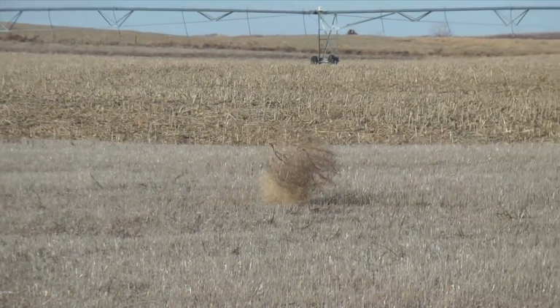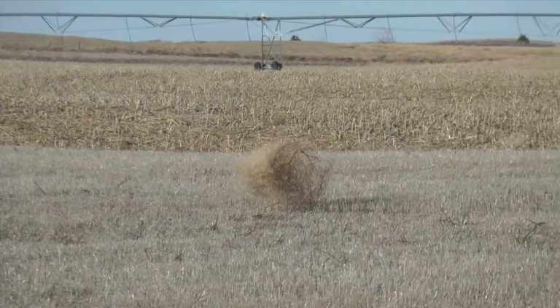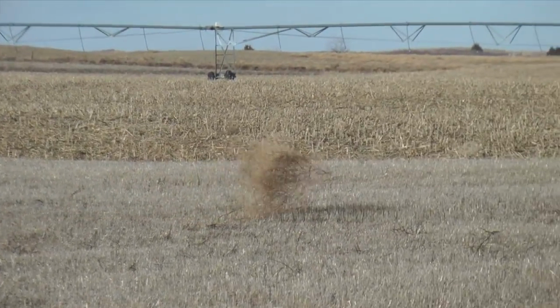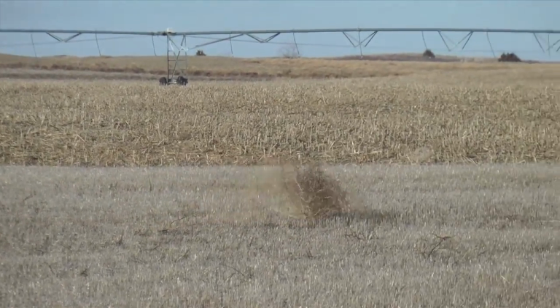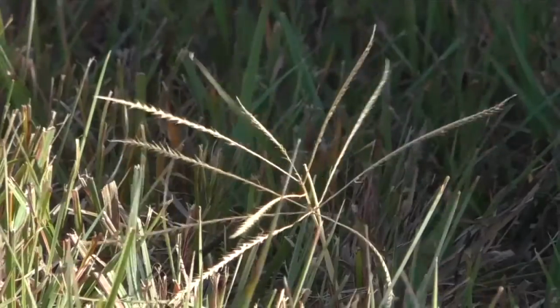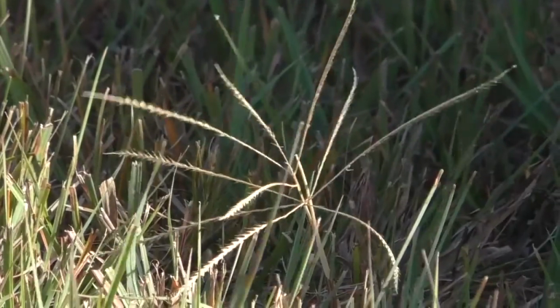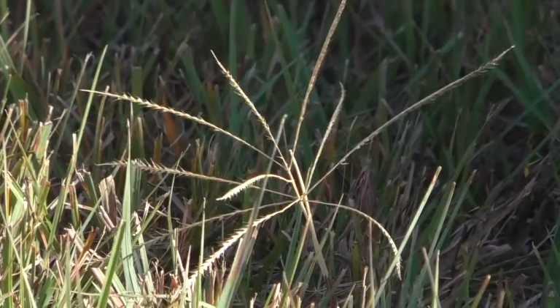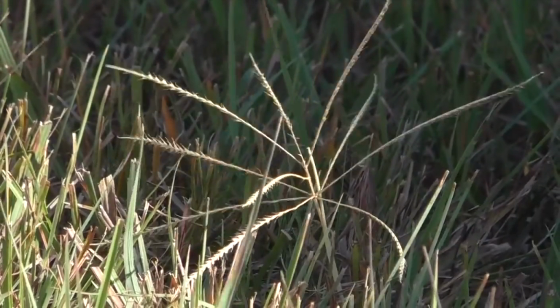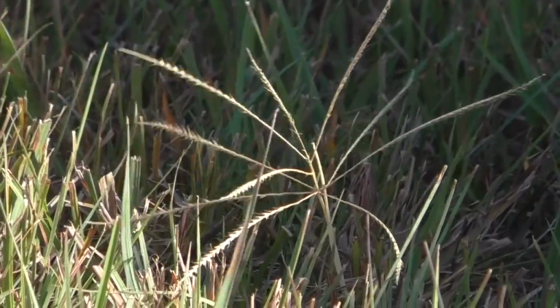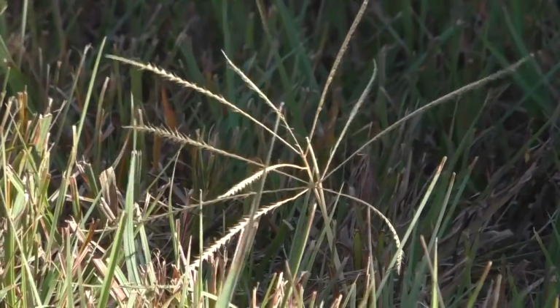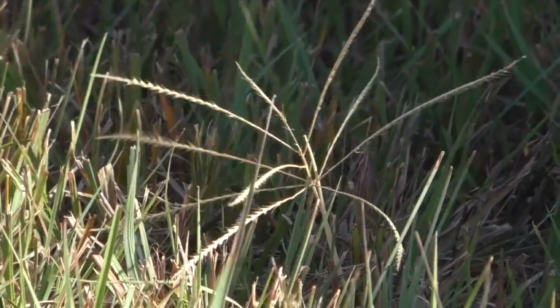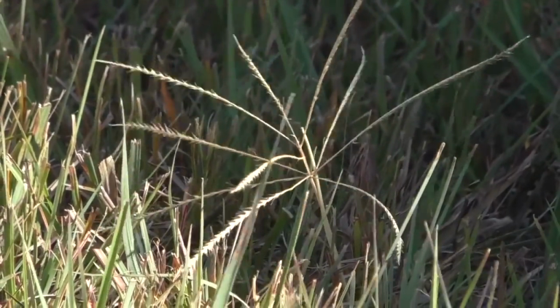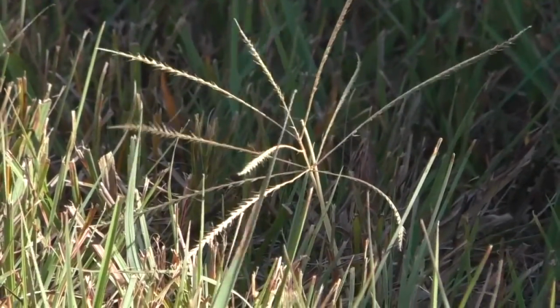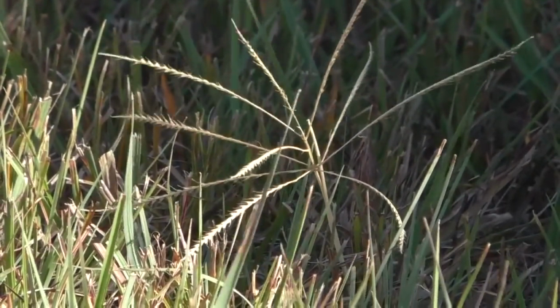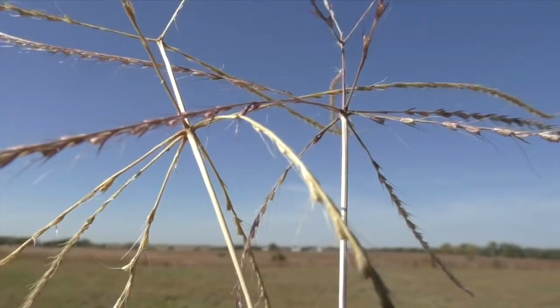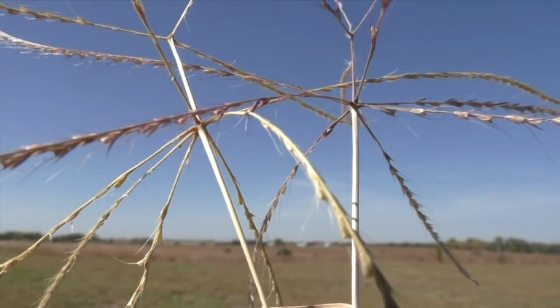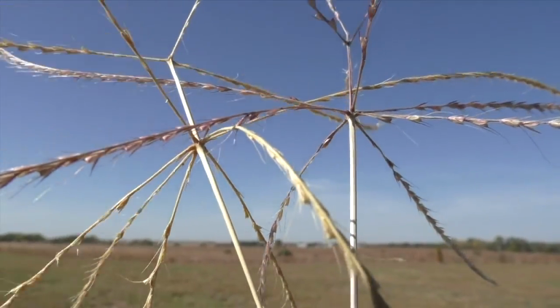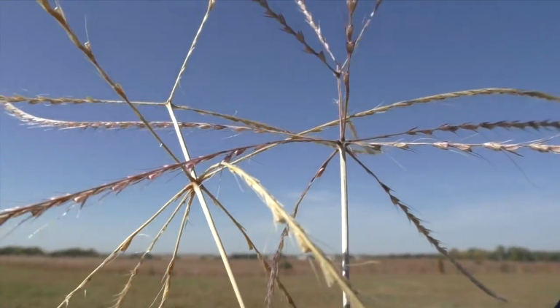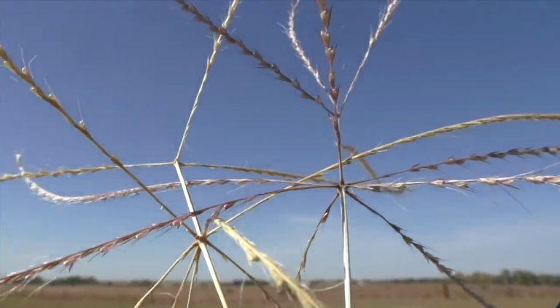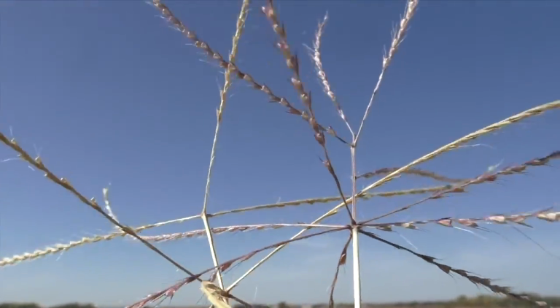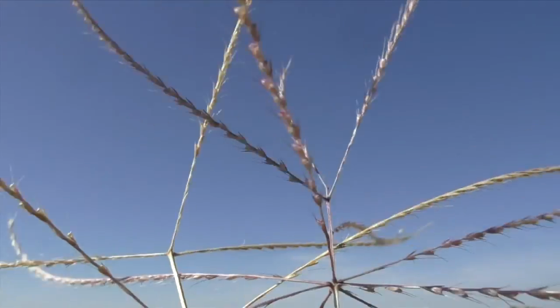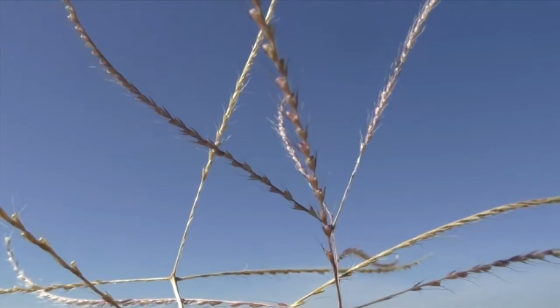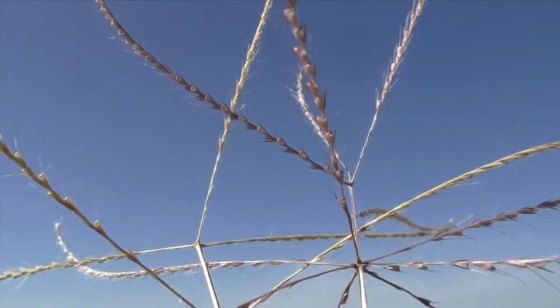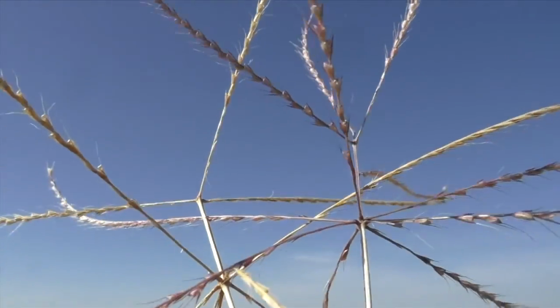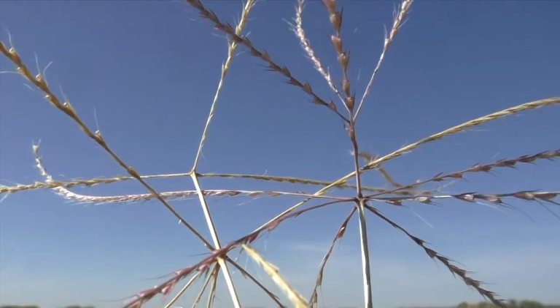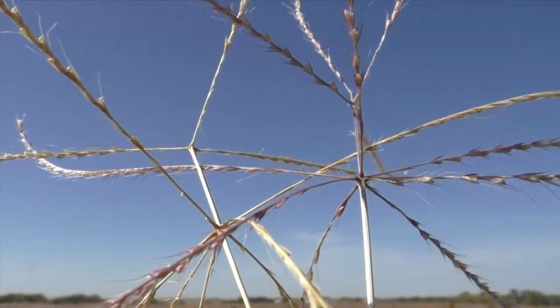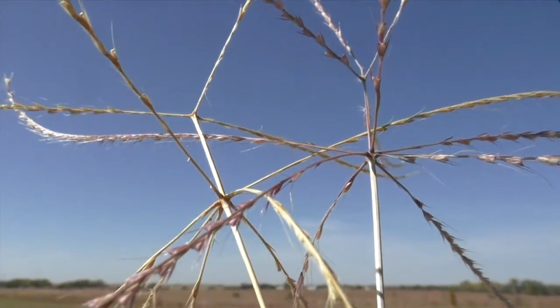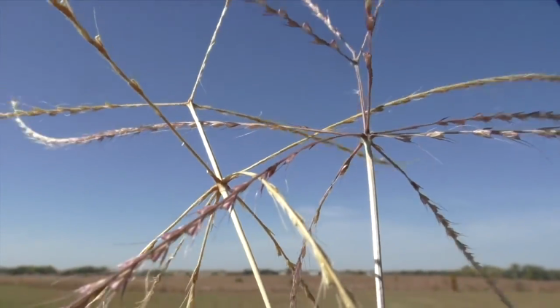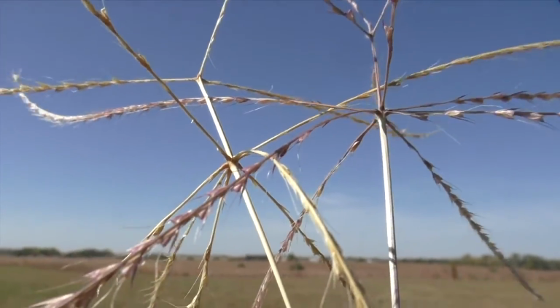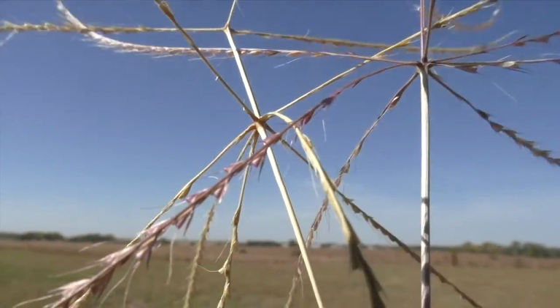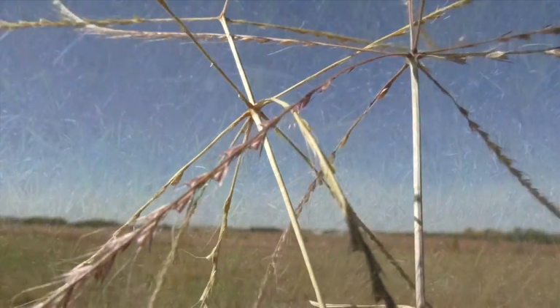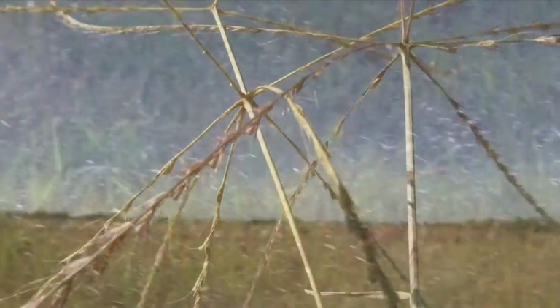Tumbleweeds are the best-known examples, but windmill grass is far more common and observable. Windmill grass forms spiky heads lined with seeds, and when mature, the heads break off to roll and shed their cargo.